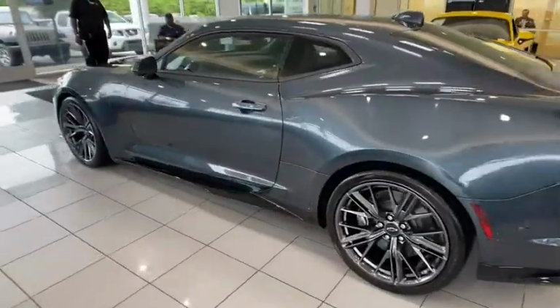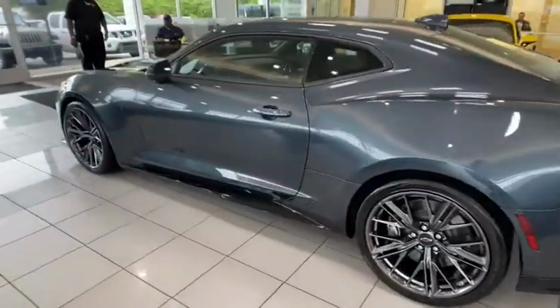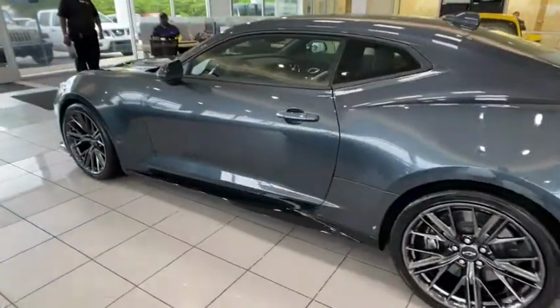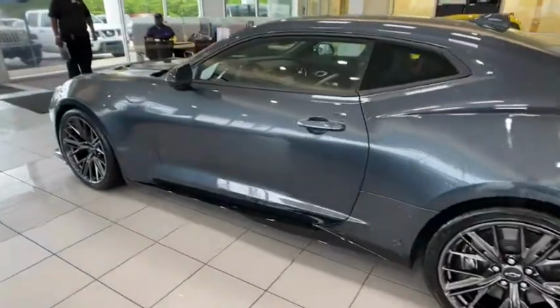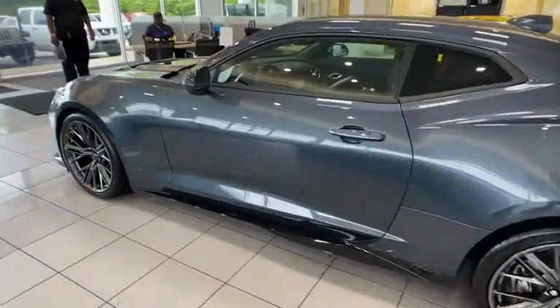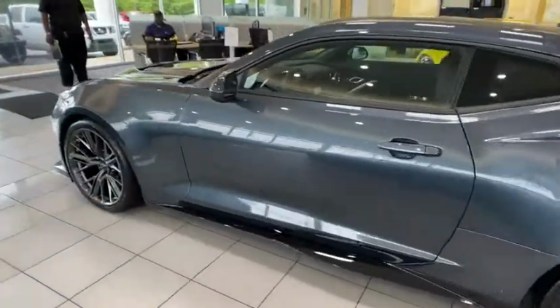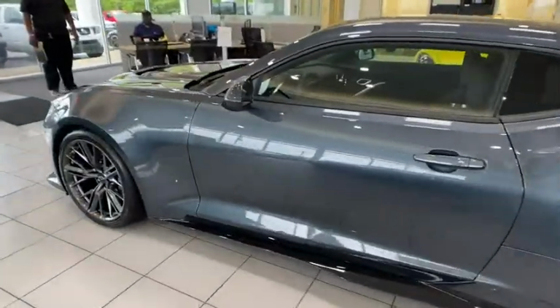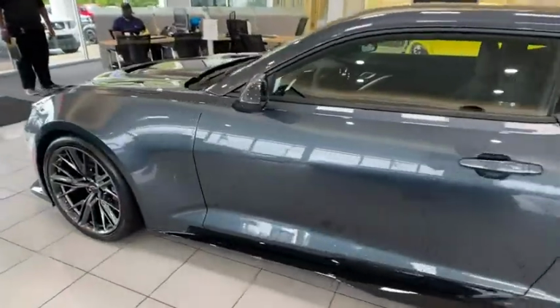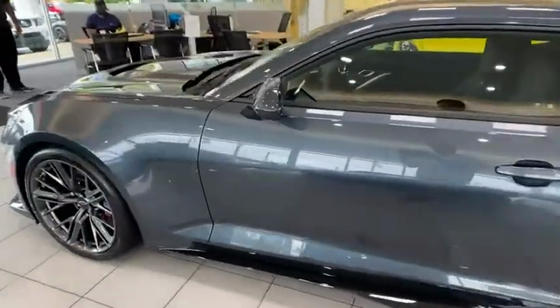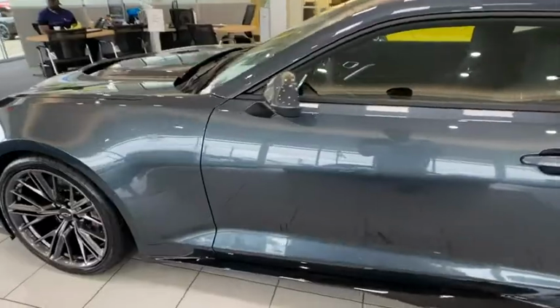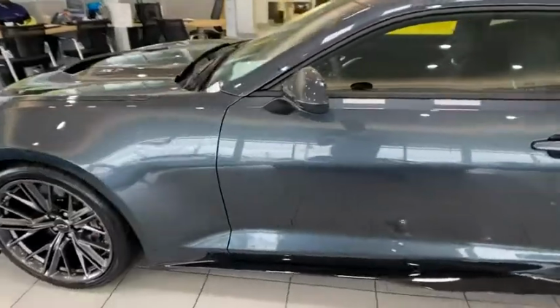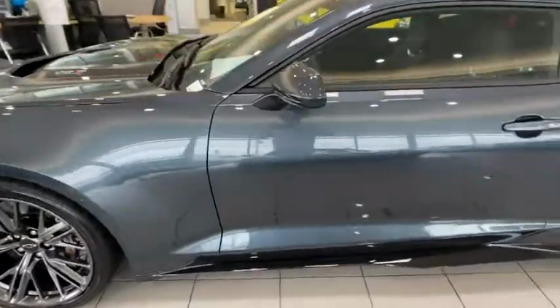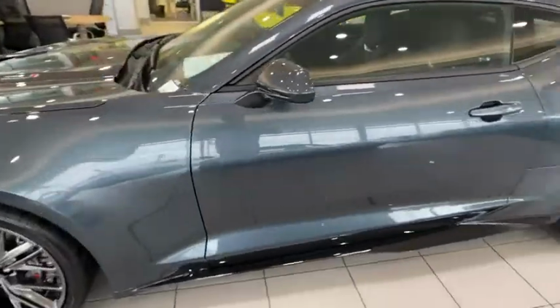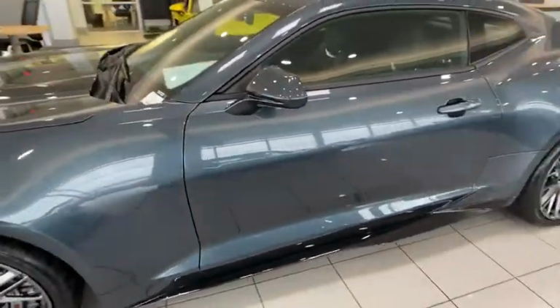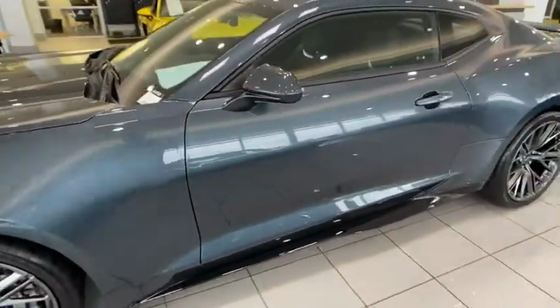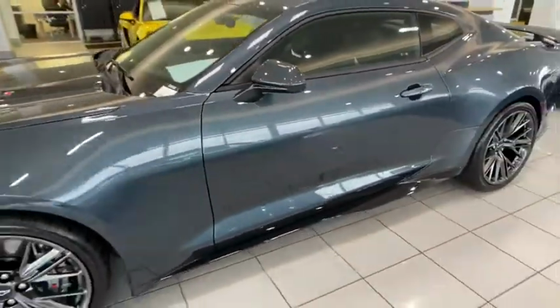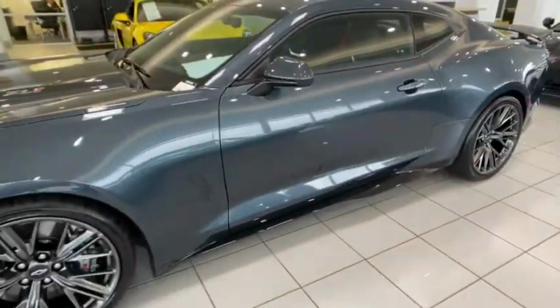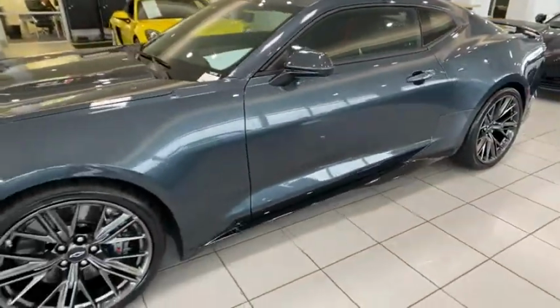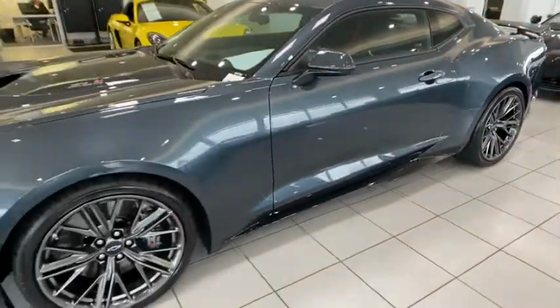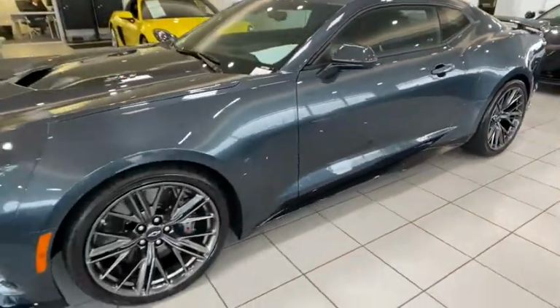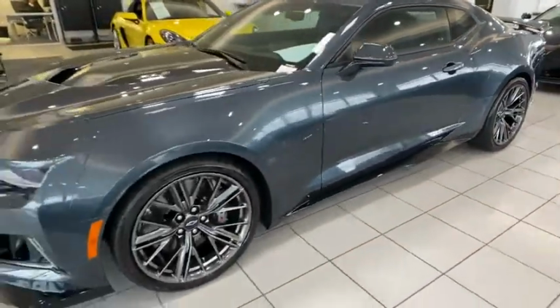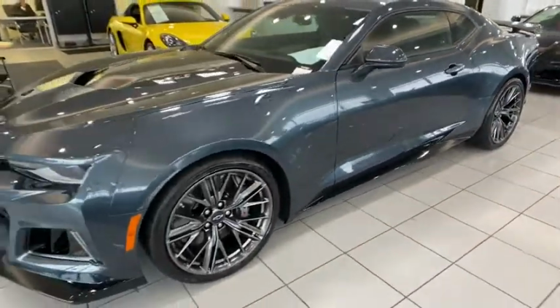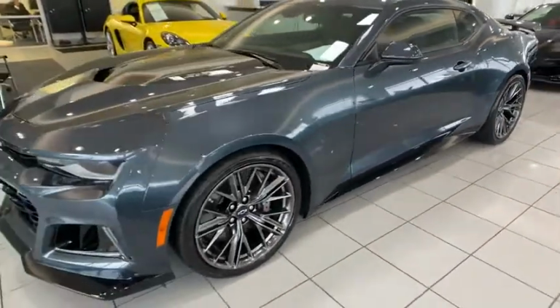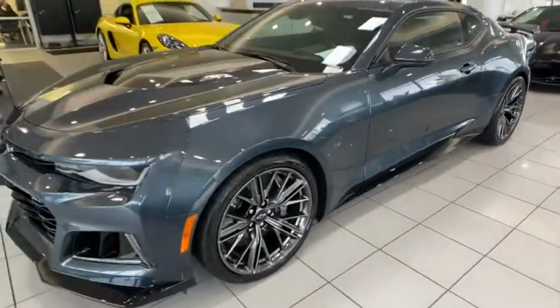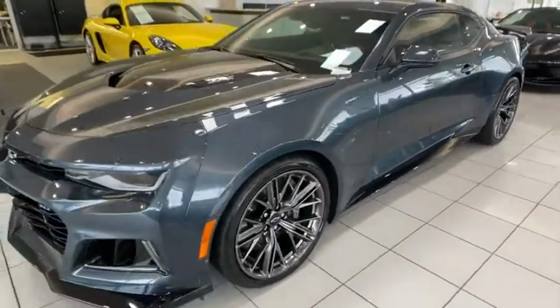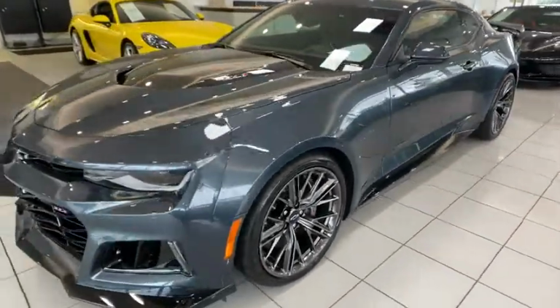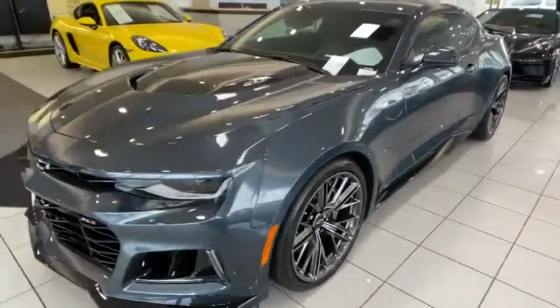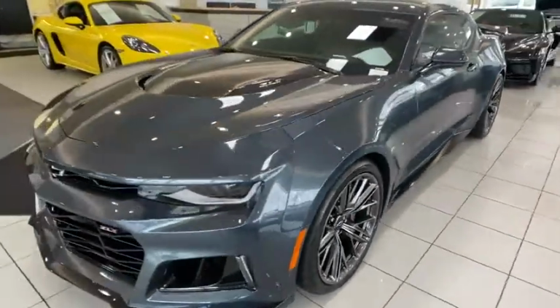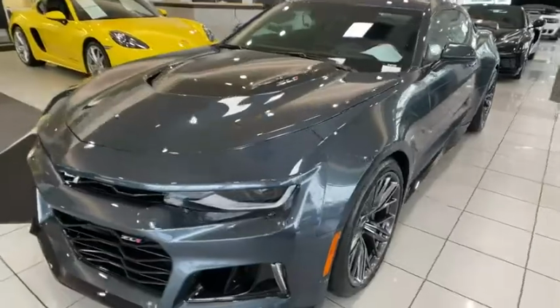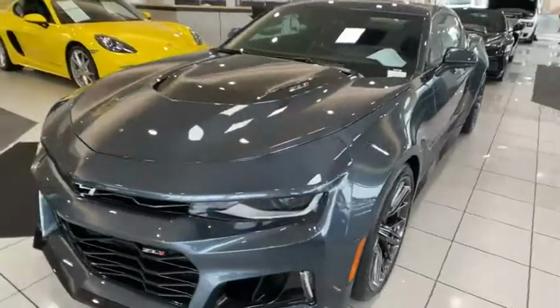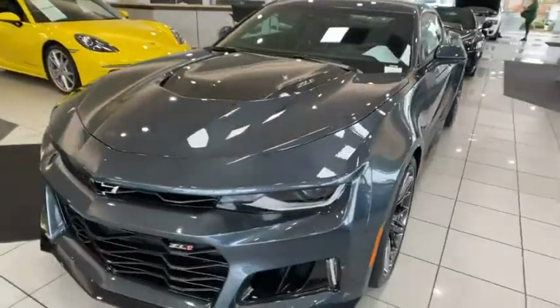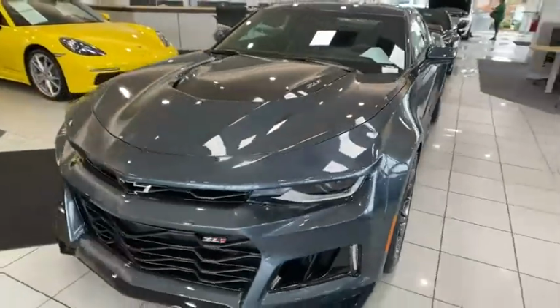Stability control, anti-lock braking system, backup camera, keyless entry, power passenger seat, traction control, remote engine start, Bluetooth.